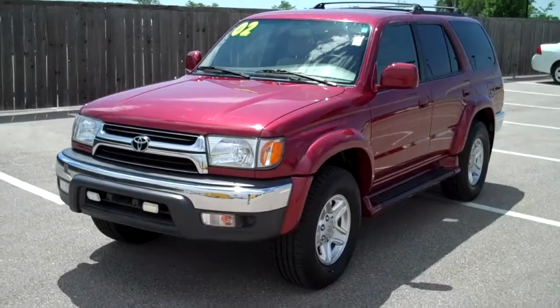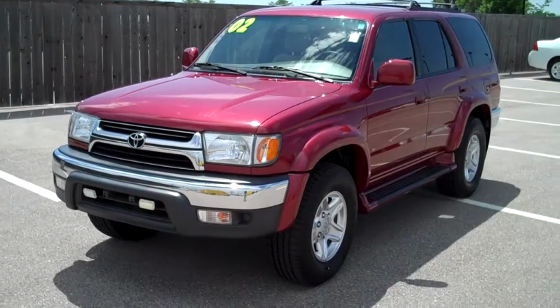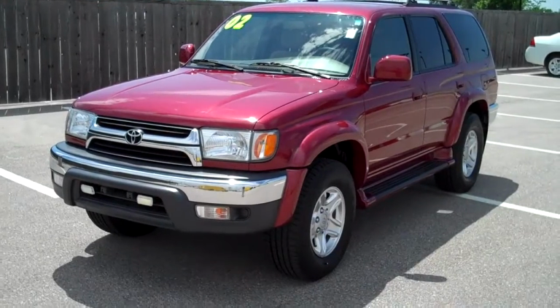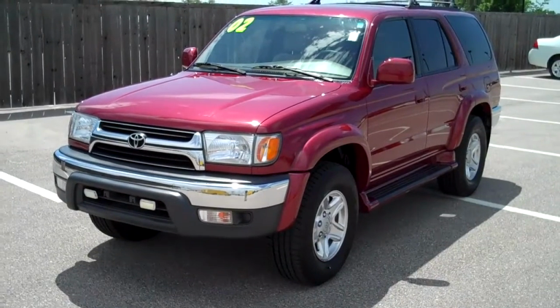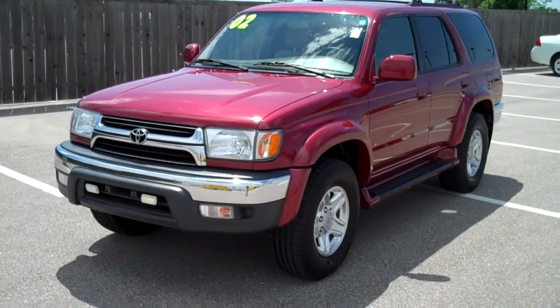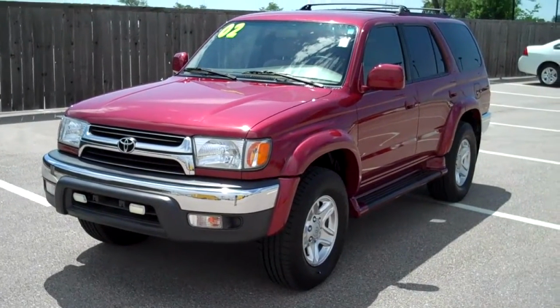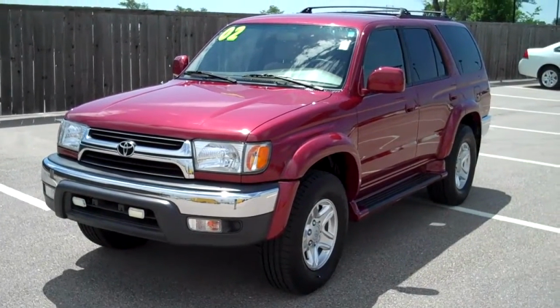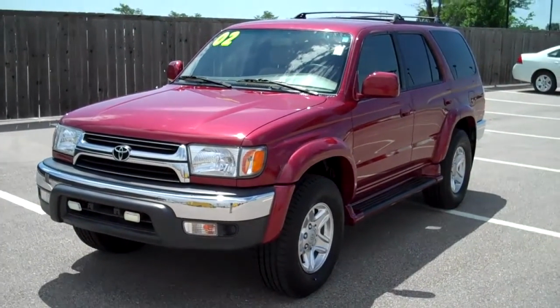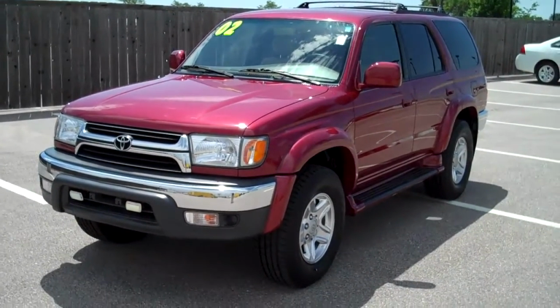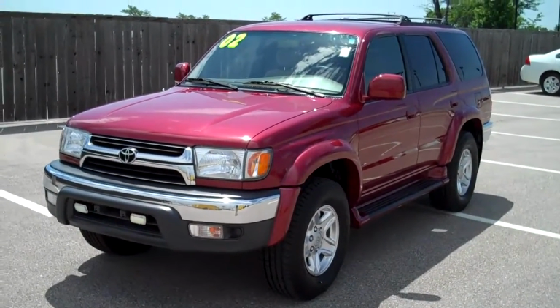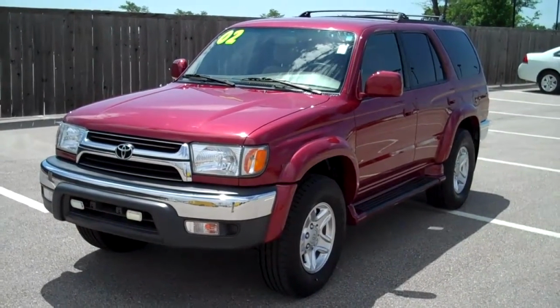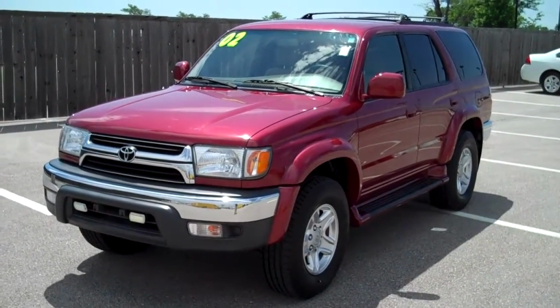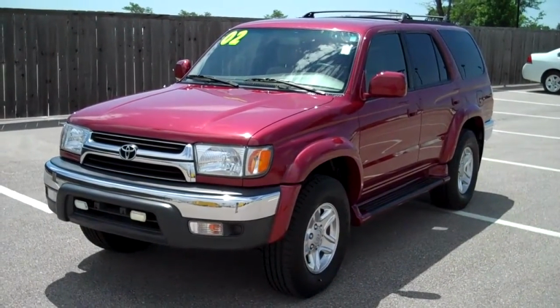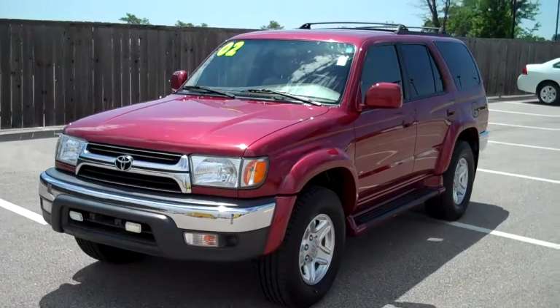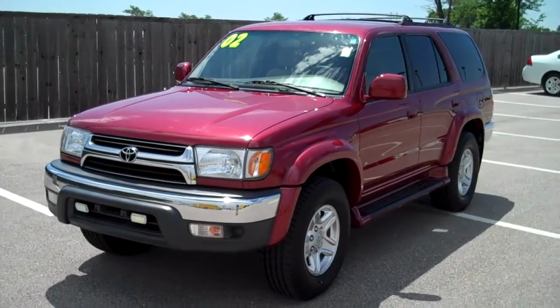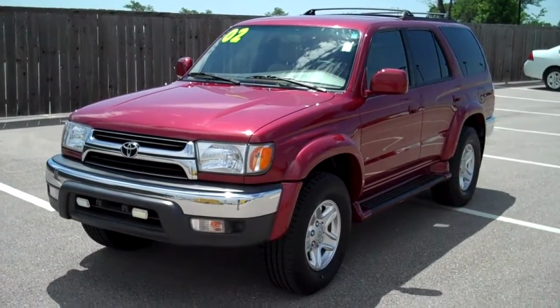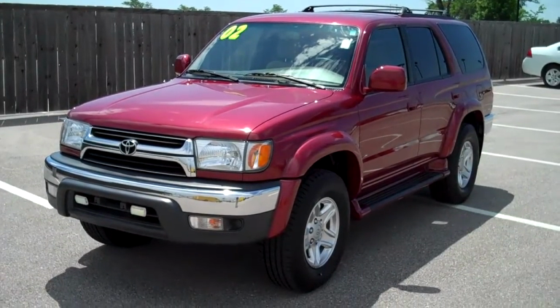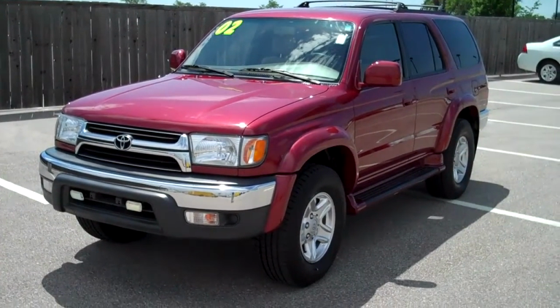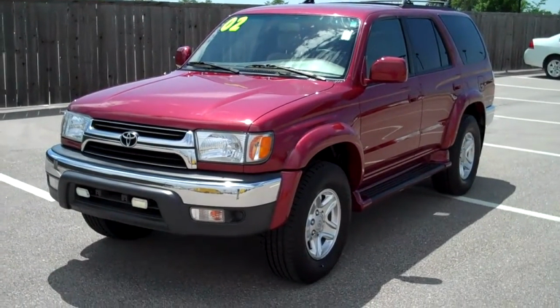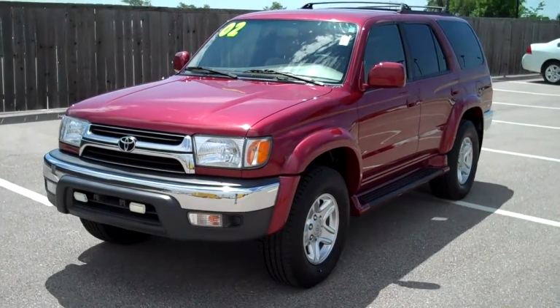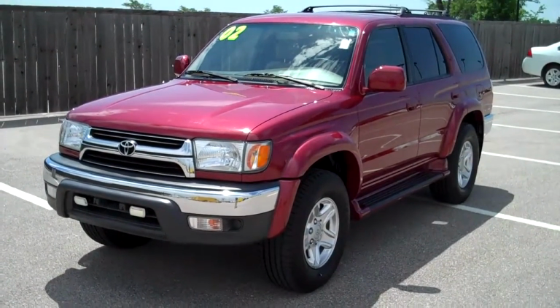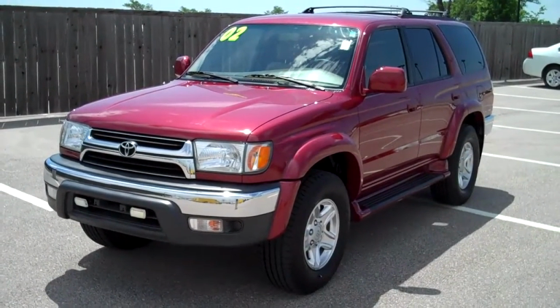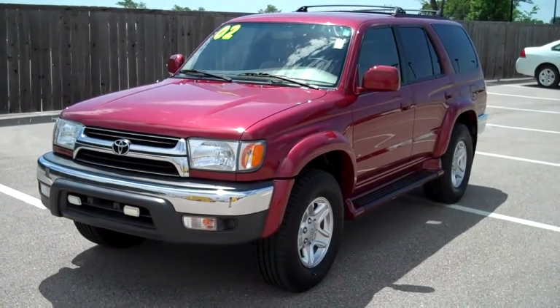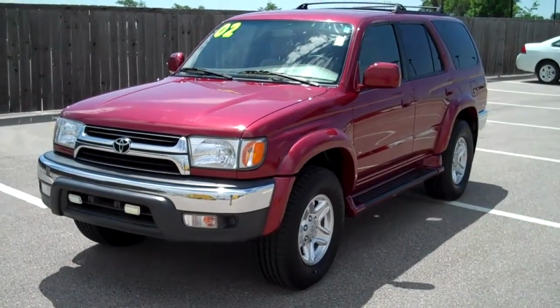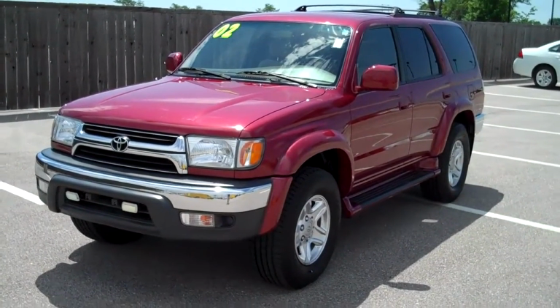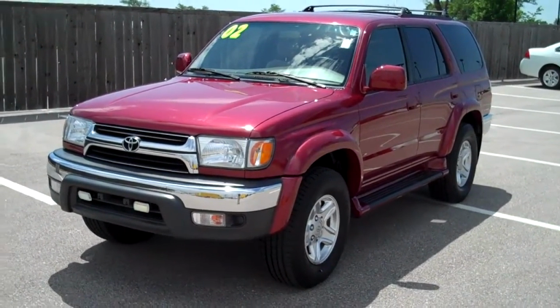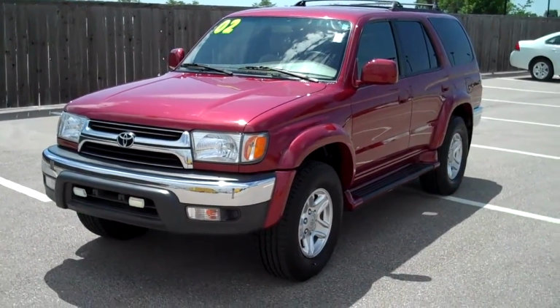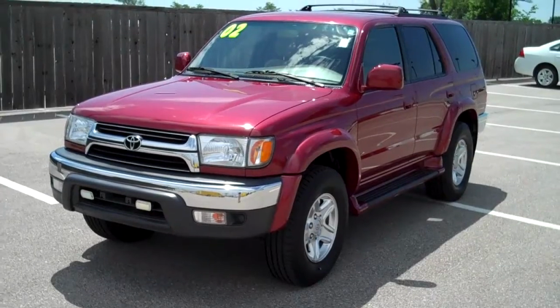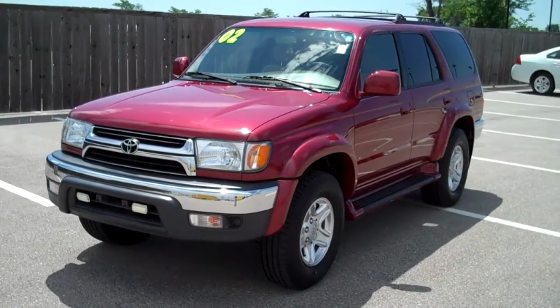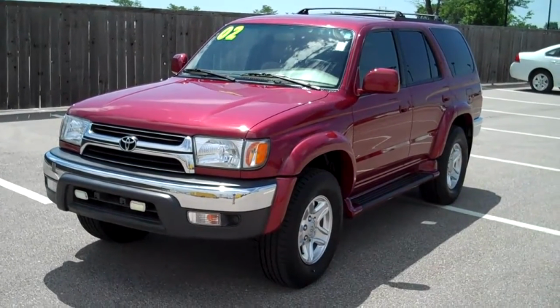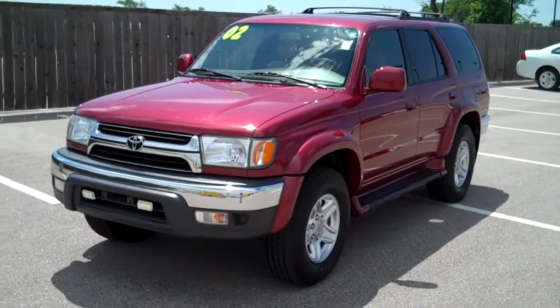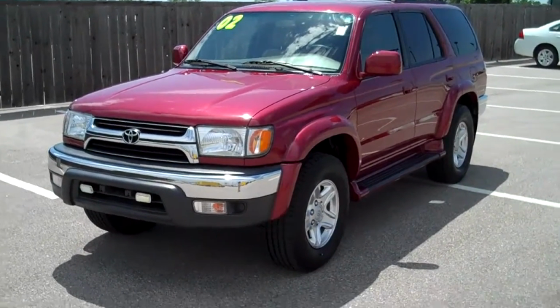Hi Susan, this is Seth Boyd from Don Hattan Chevrolet, and here is the 2002 Toyota 4Runner that I told you about over email. I just got through the shop and cleaned up today, so I apologize for the delay in the information on this rig.